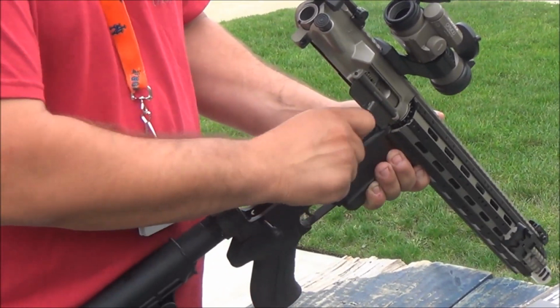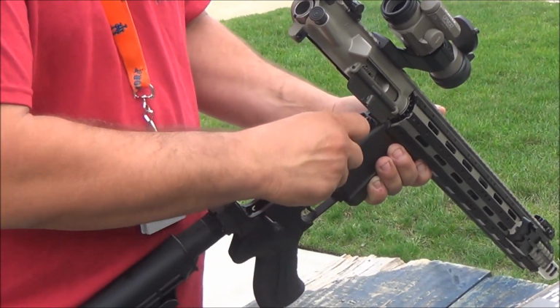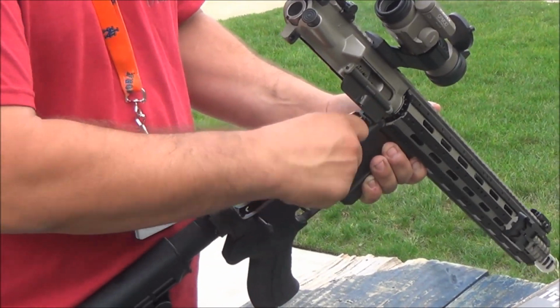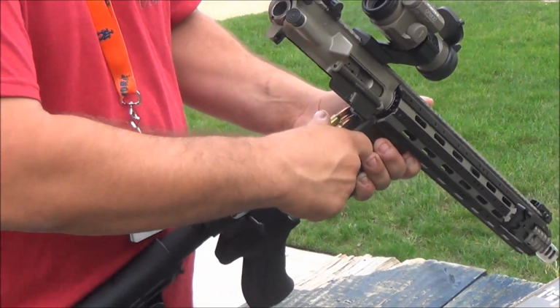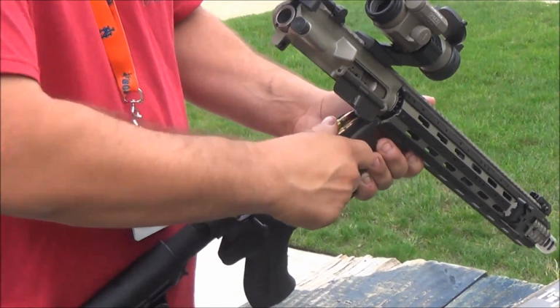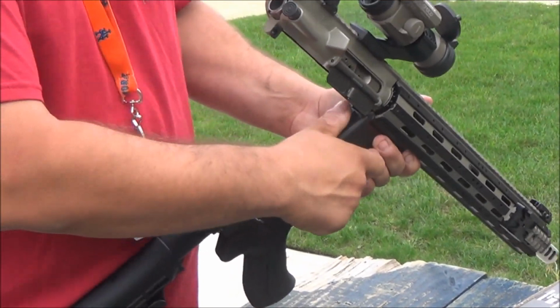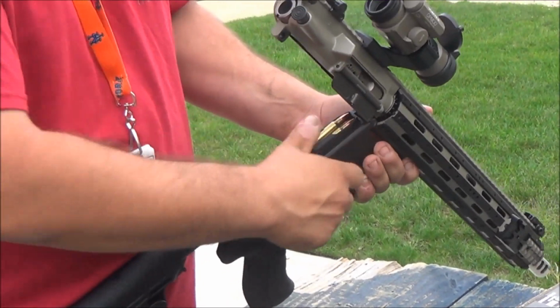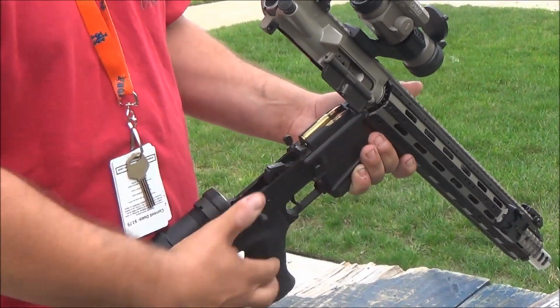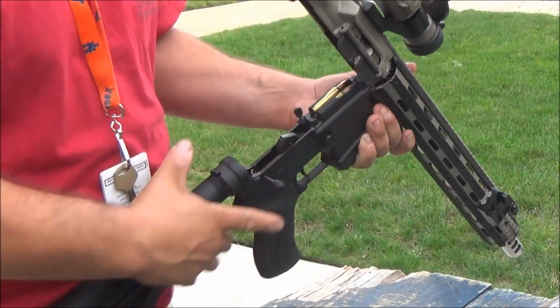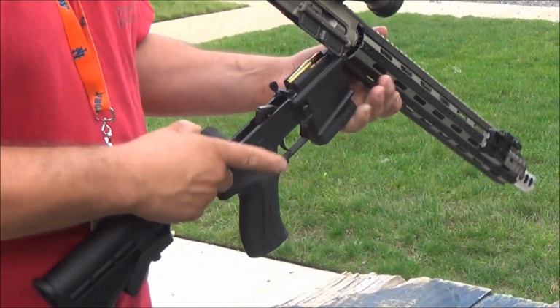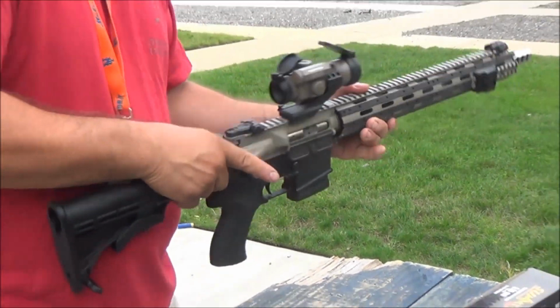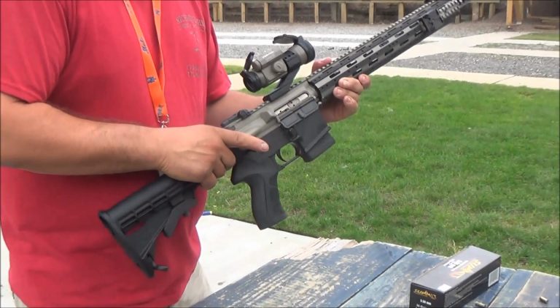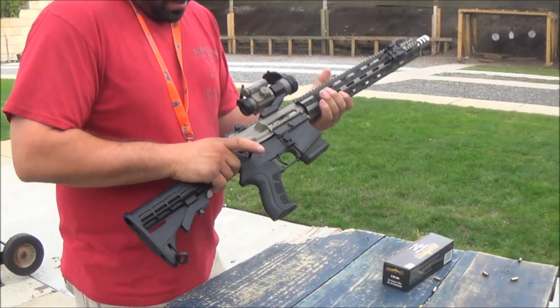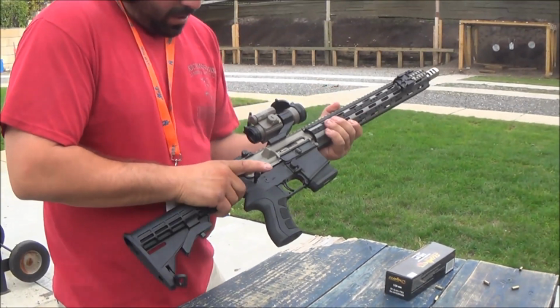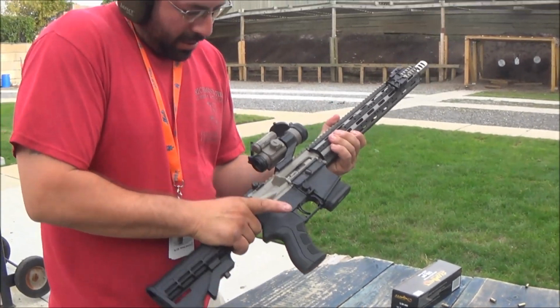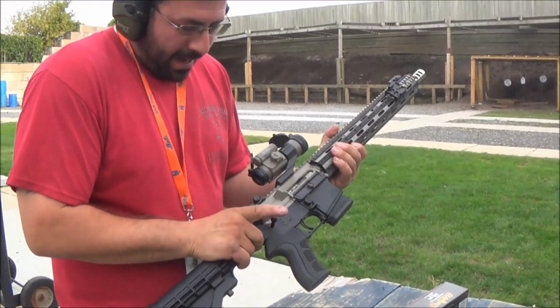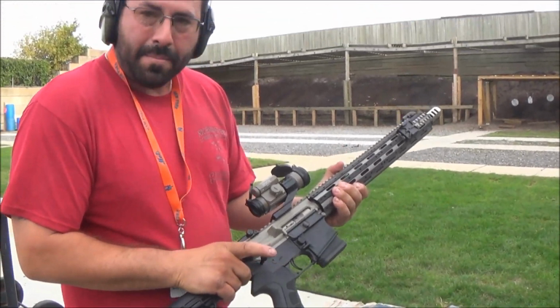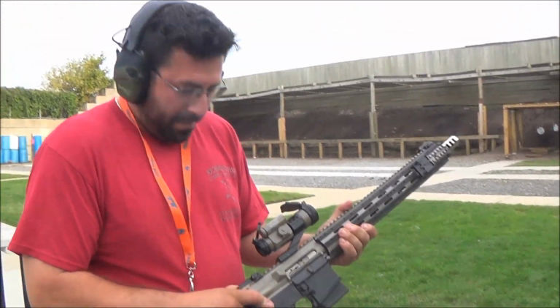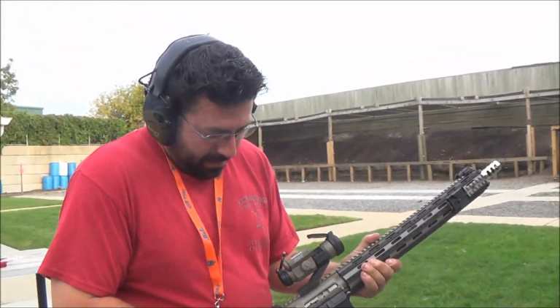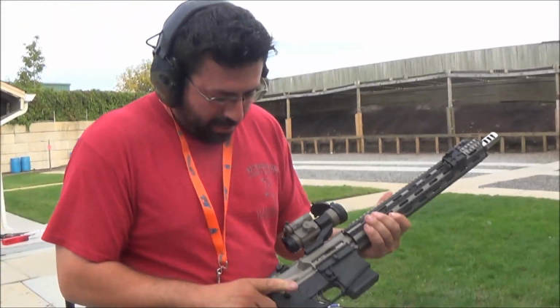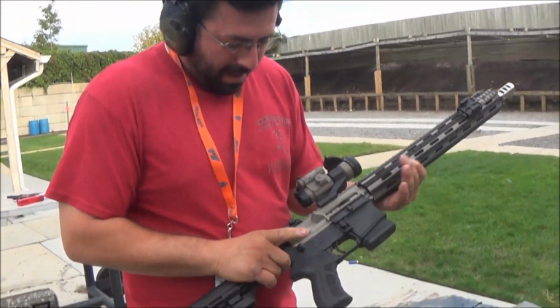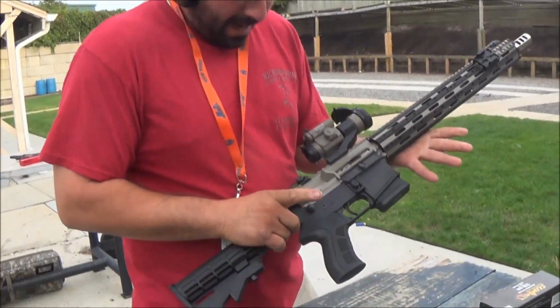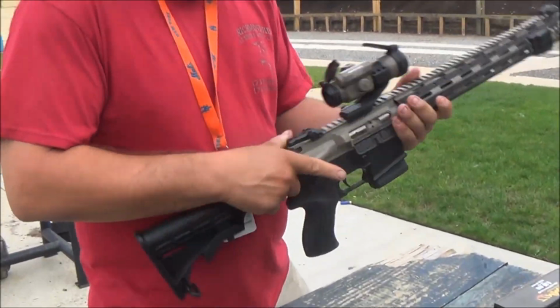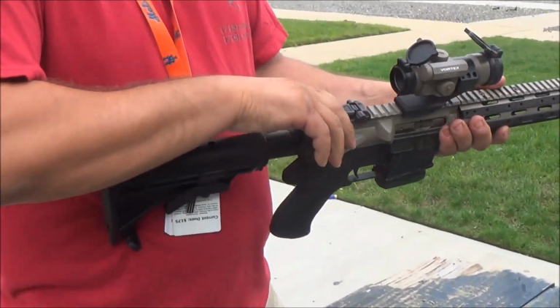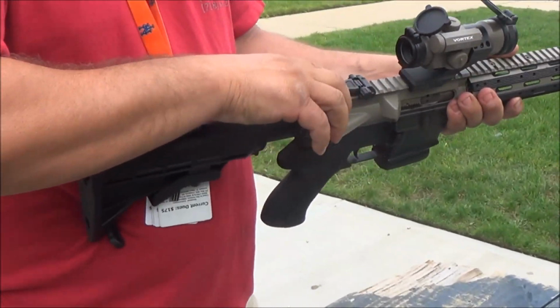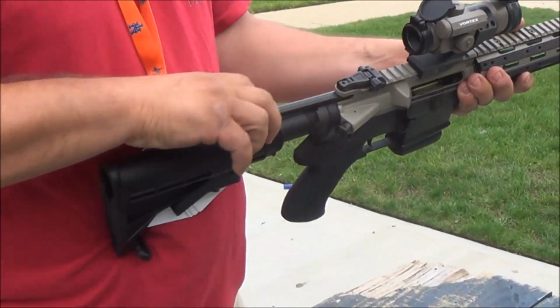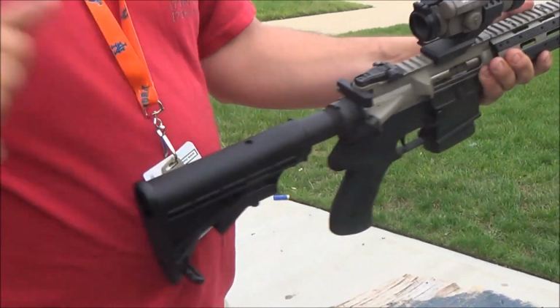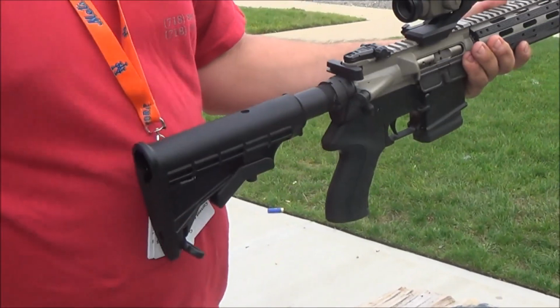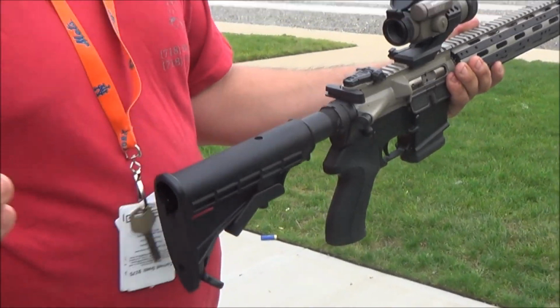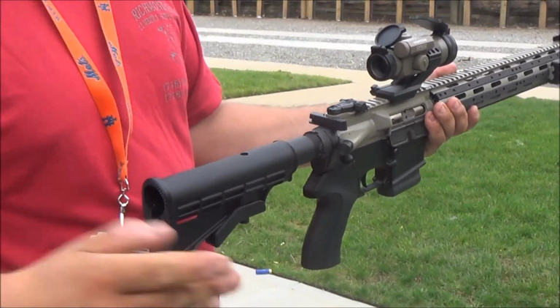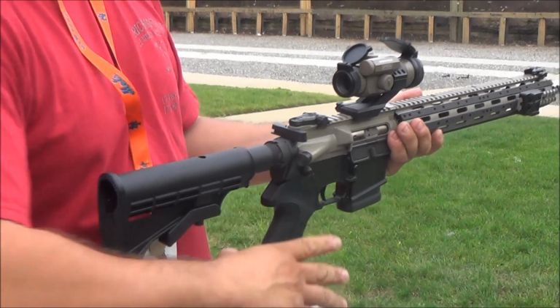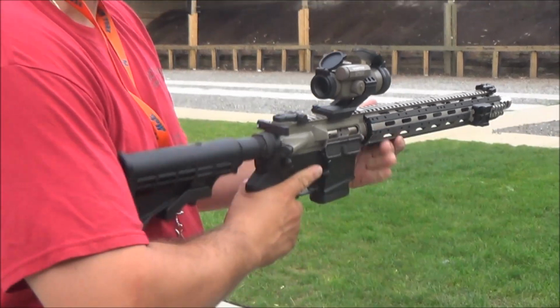Oops. There we go — it doesn't want to go in. Then you would close it back up, put the pin back in, and charge the firearm.